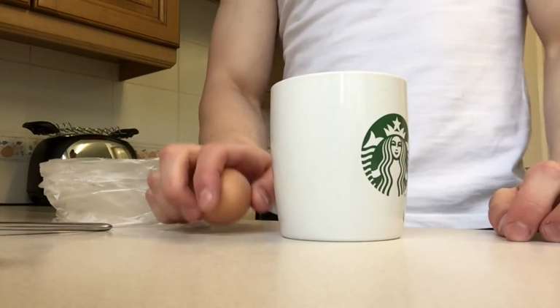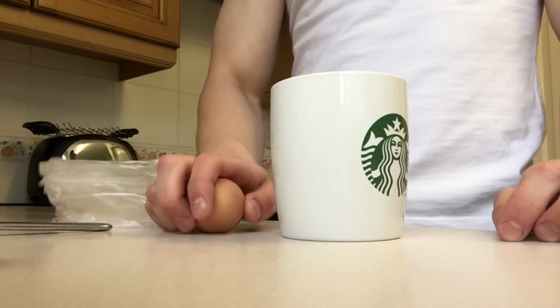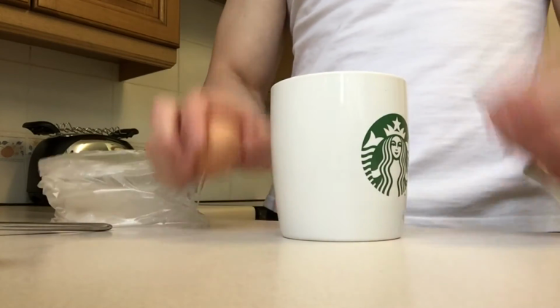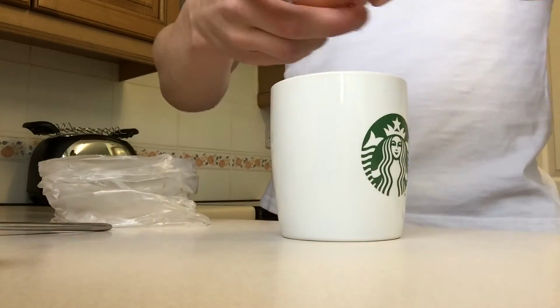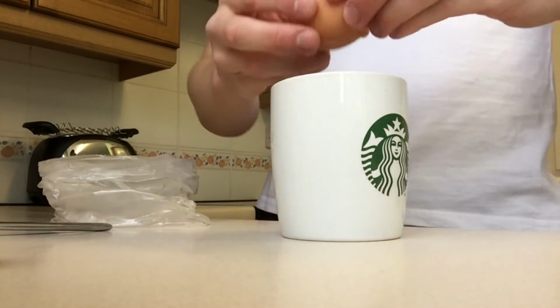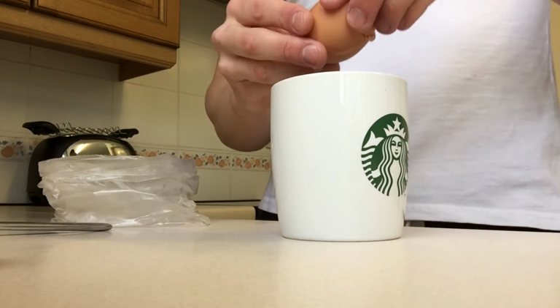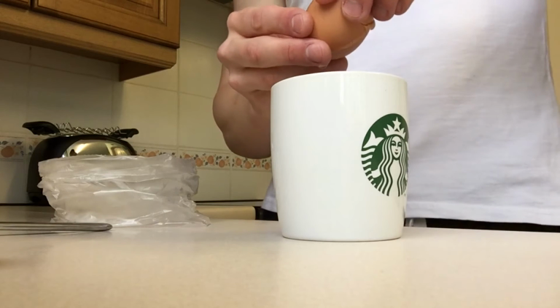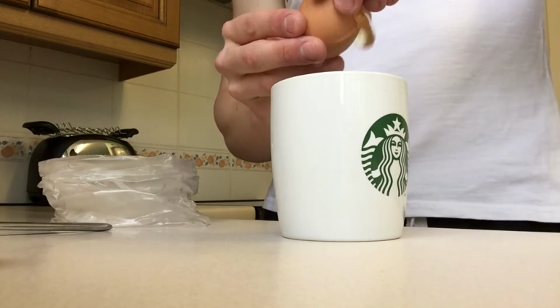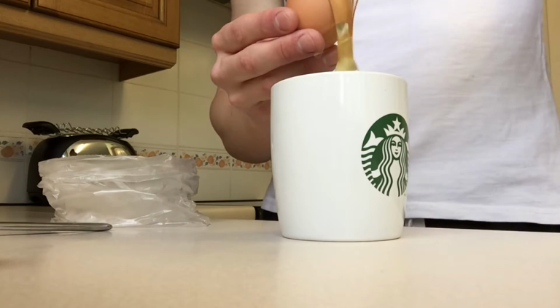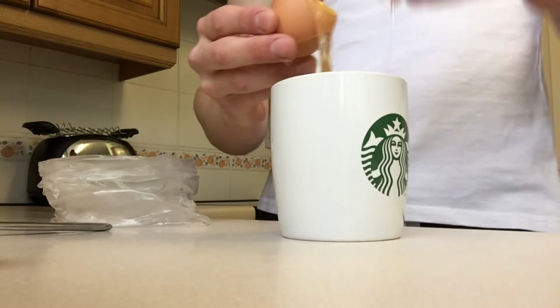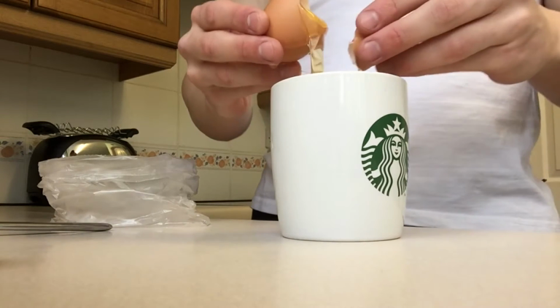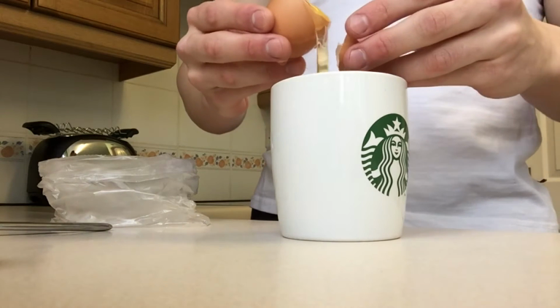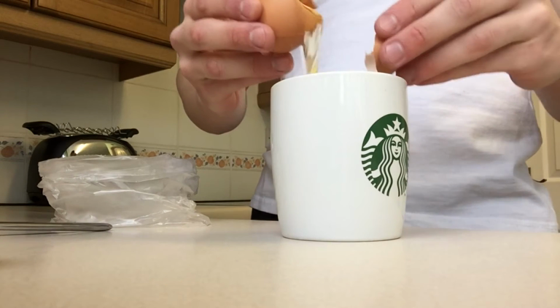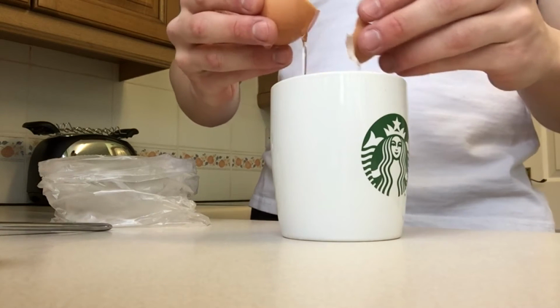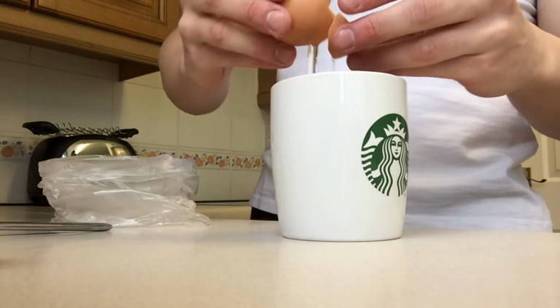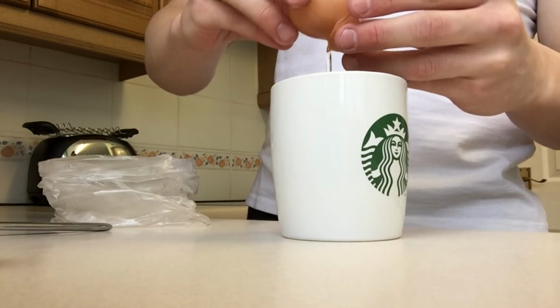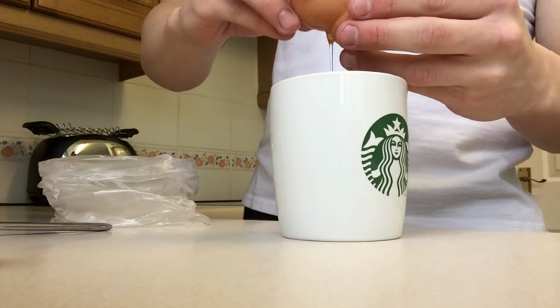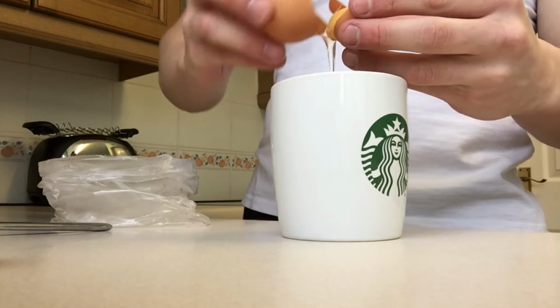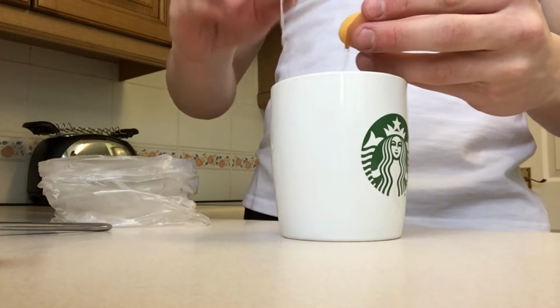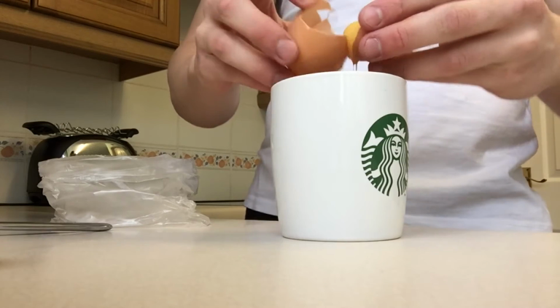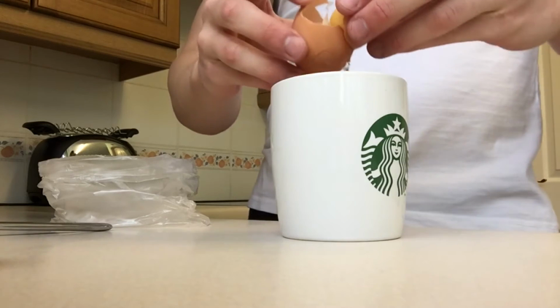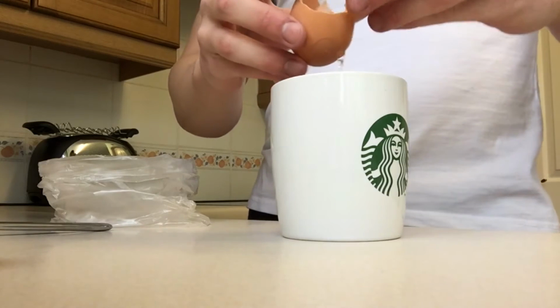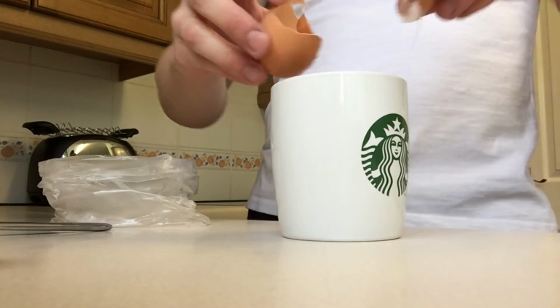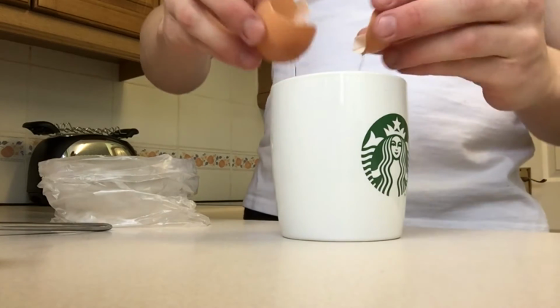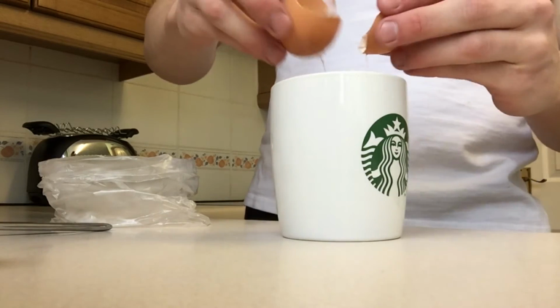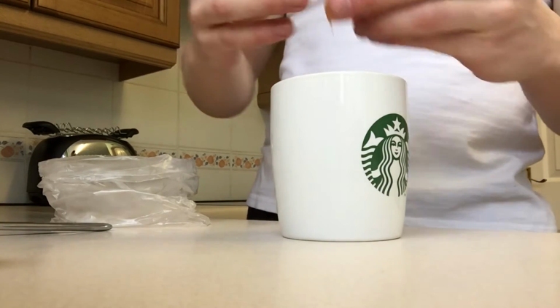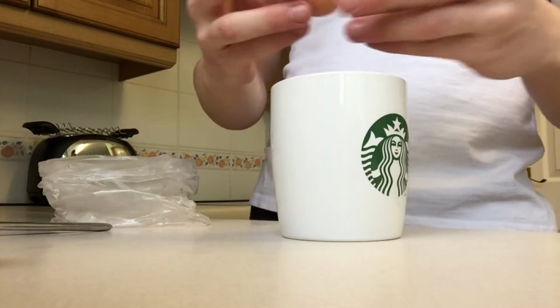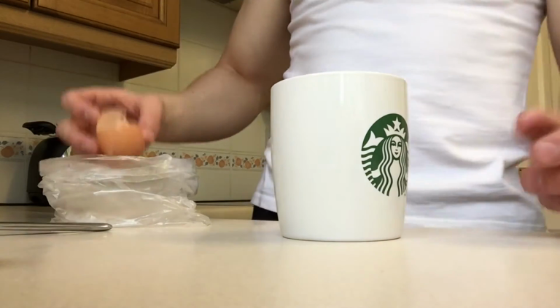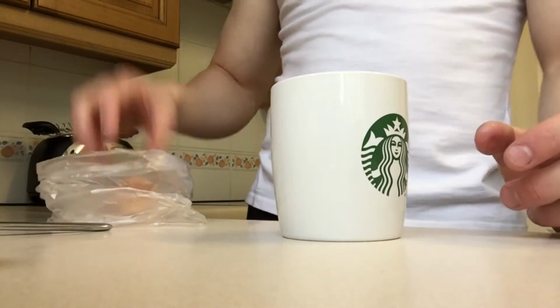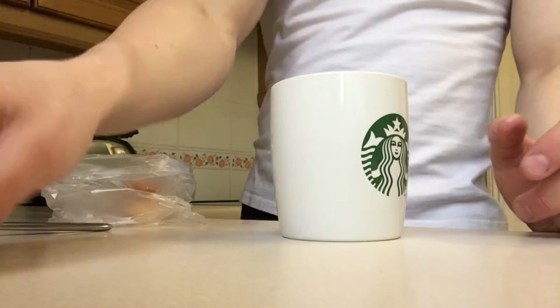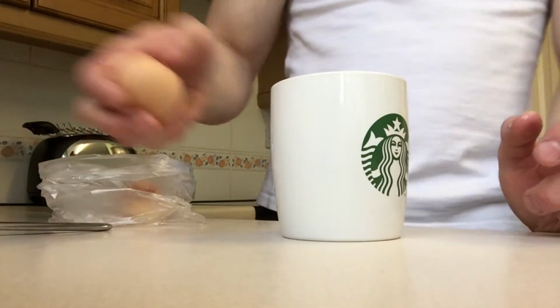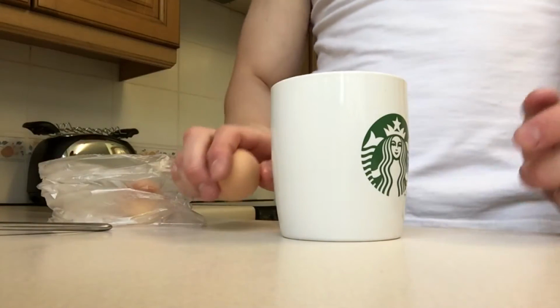Moving on to step two, we're going to separate our egg whites. This is a one-pot dish — literally all we need to do is put all the ingredients in the mug and microwave it.